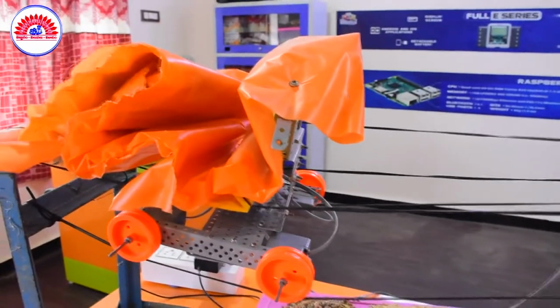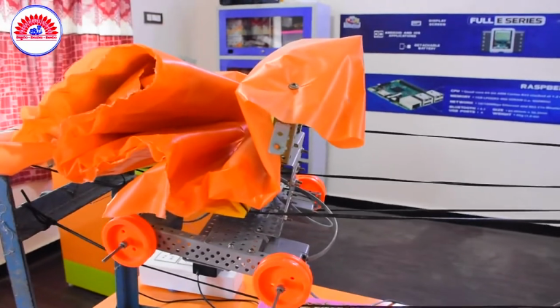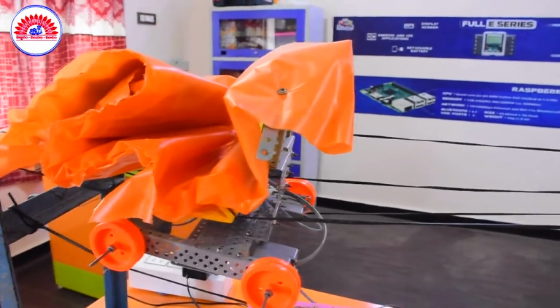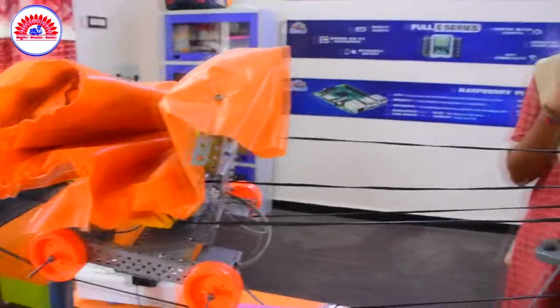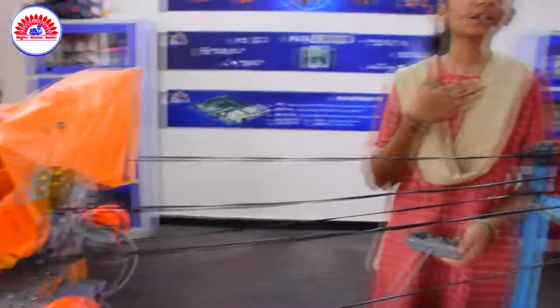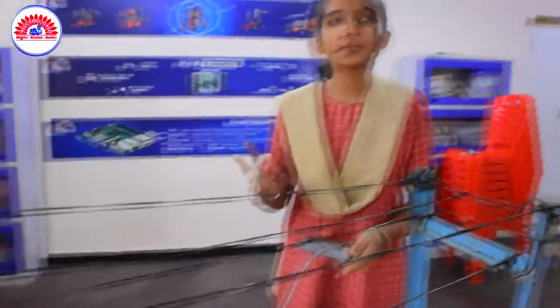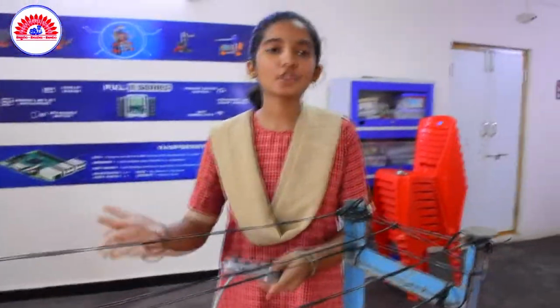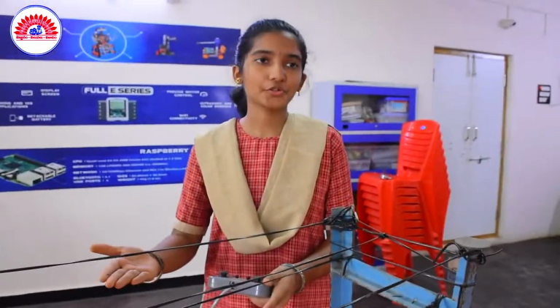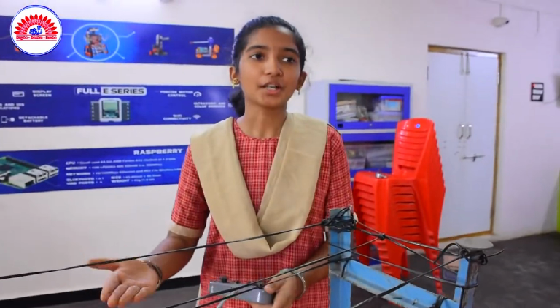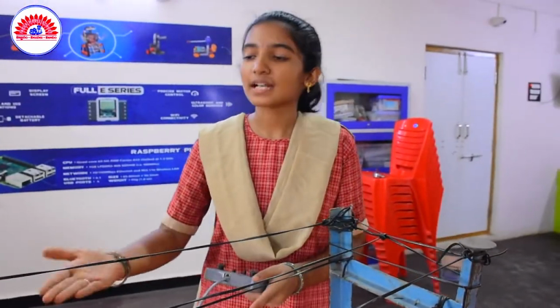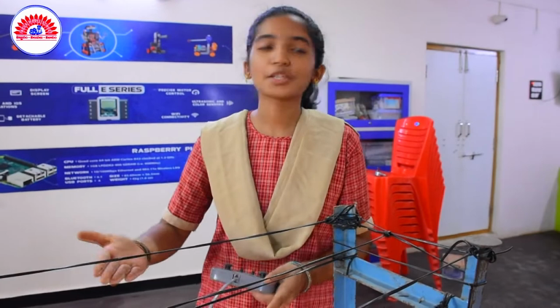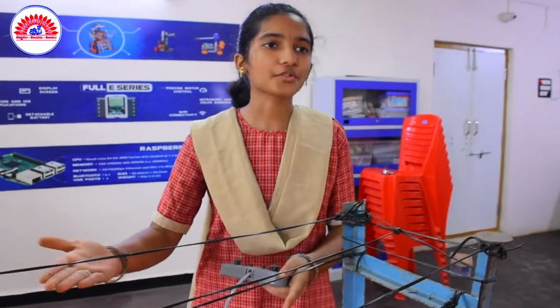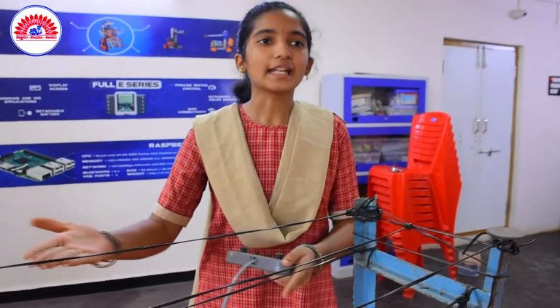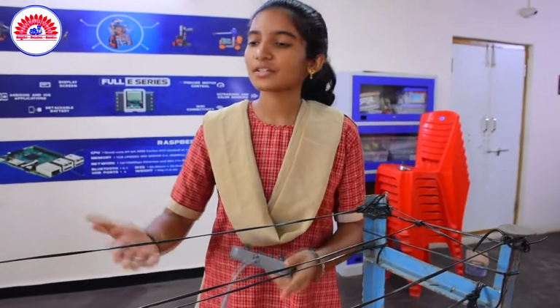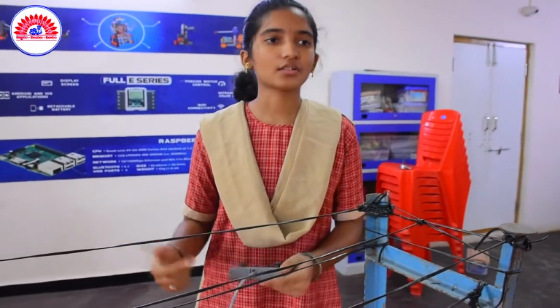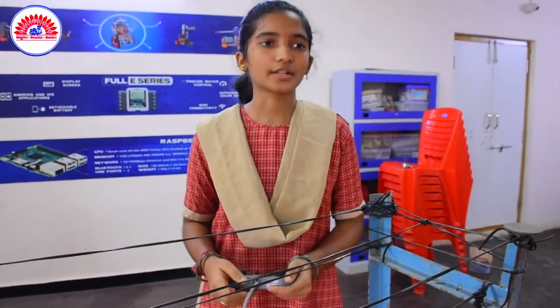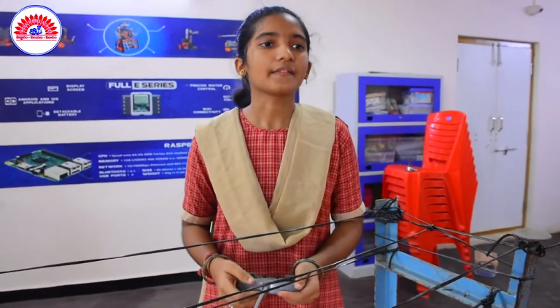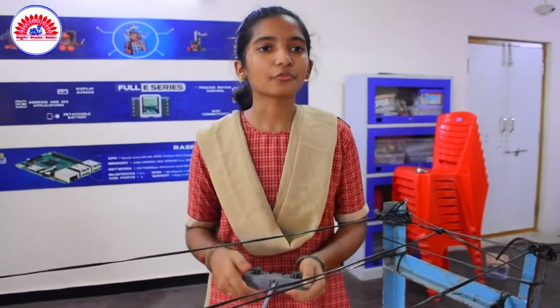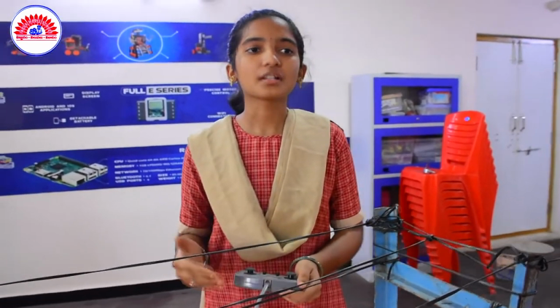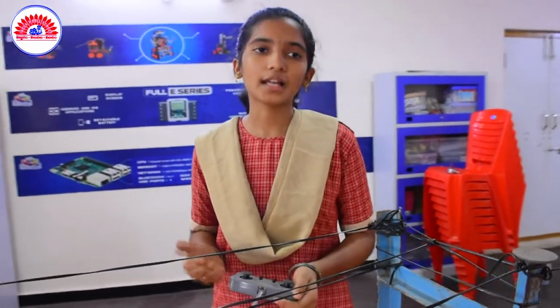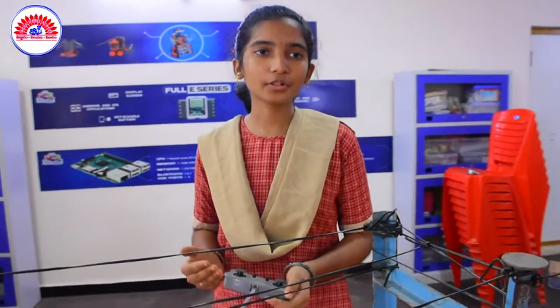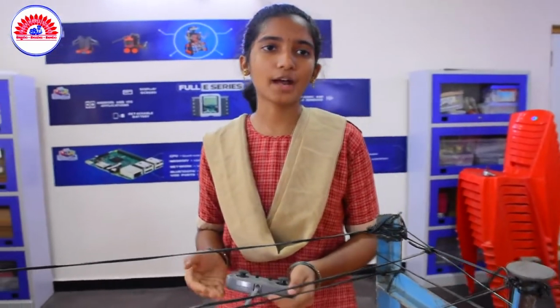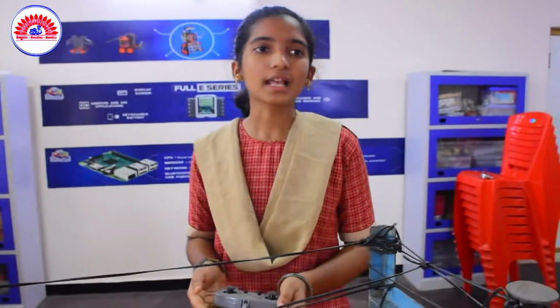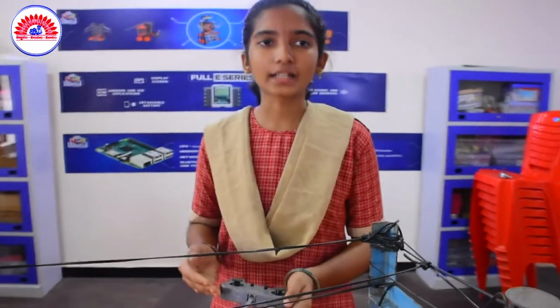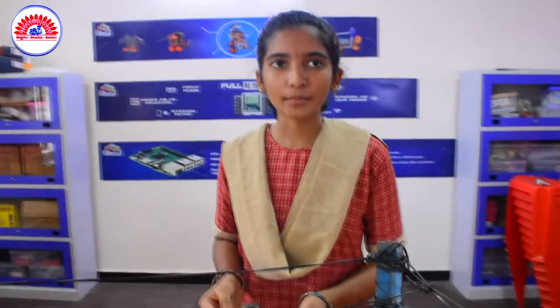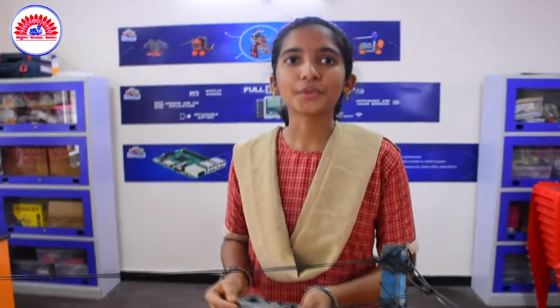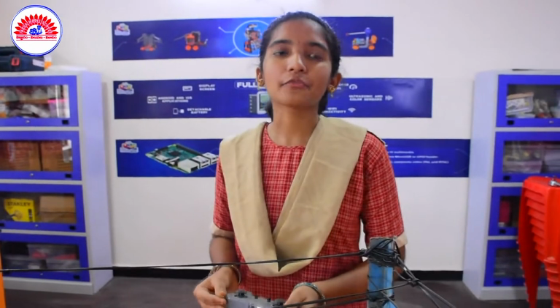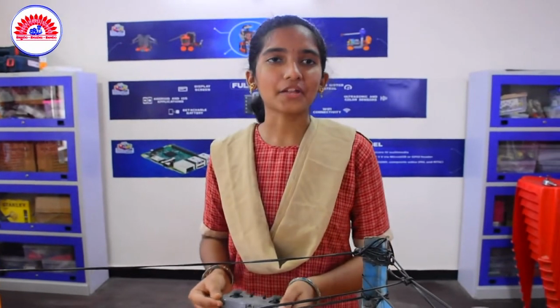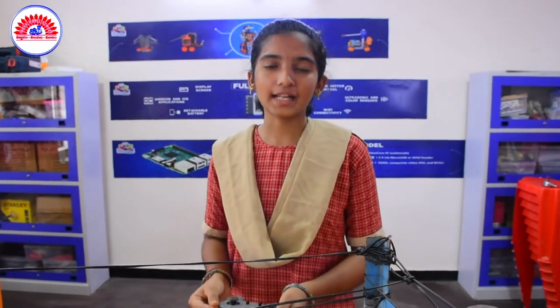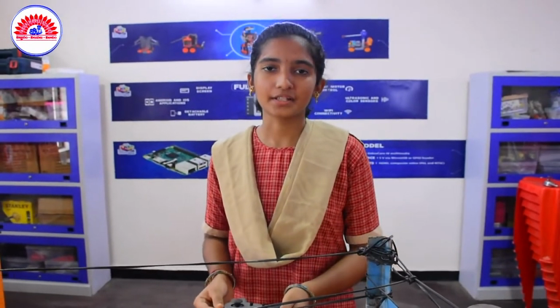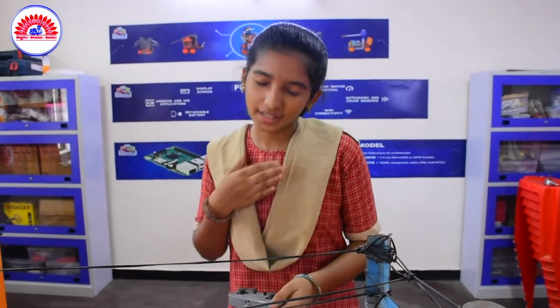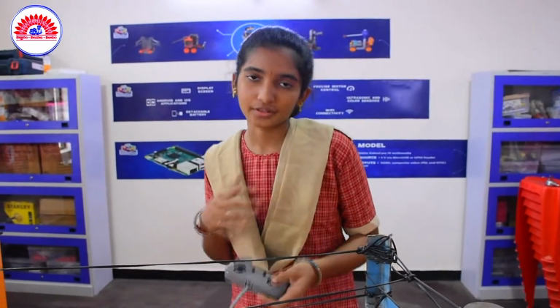I am very thankful for this opportunity to present this project at the National Science Congress, which is helpful to farmers and the government to save grains from natural calamities. Thank you, sir.